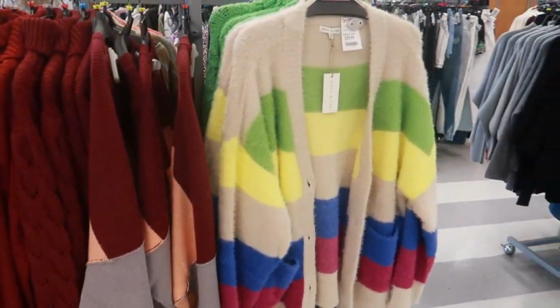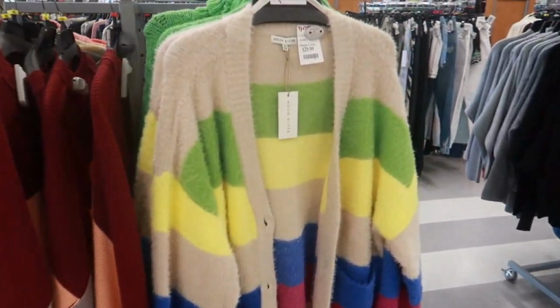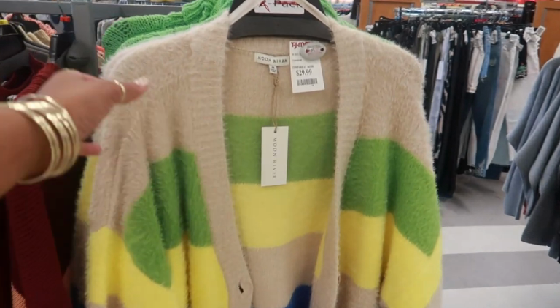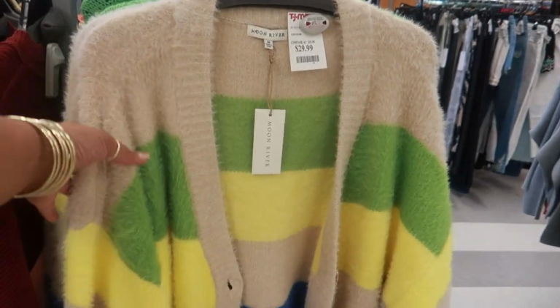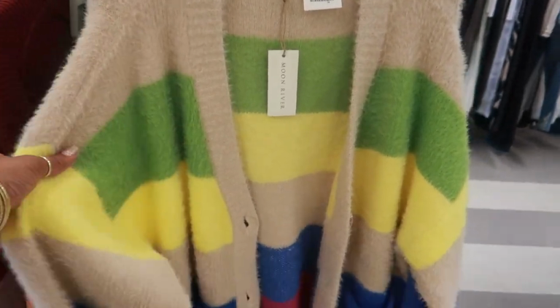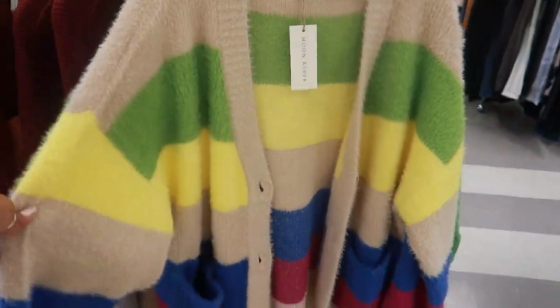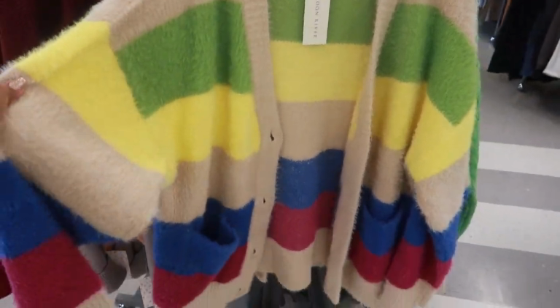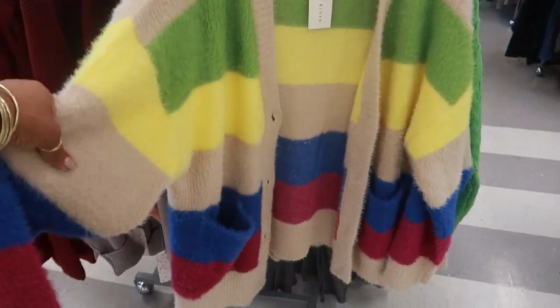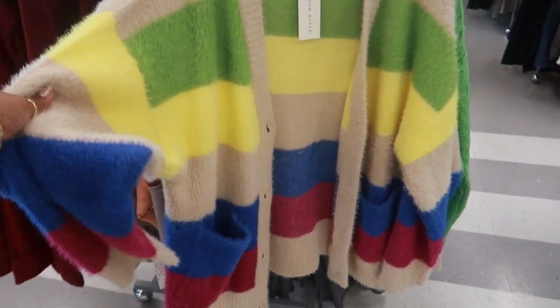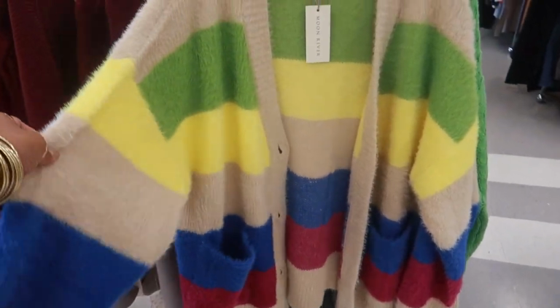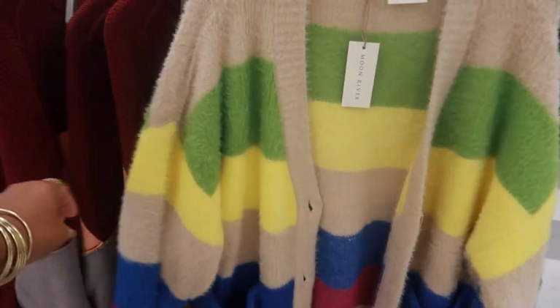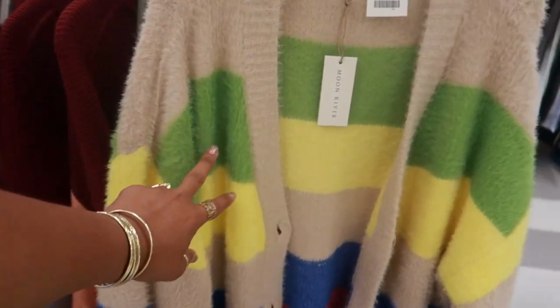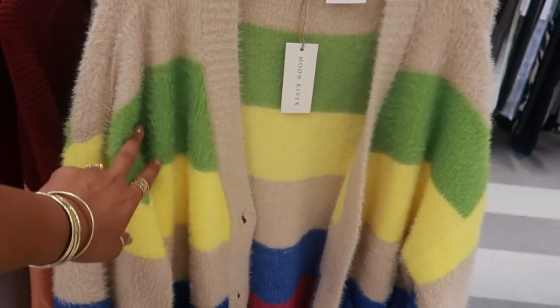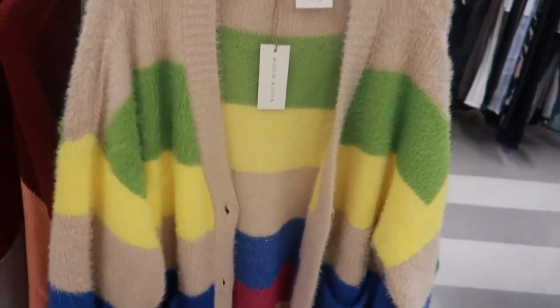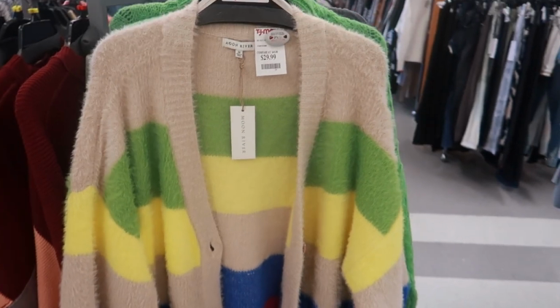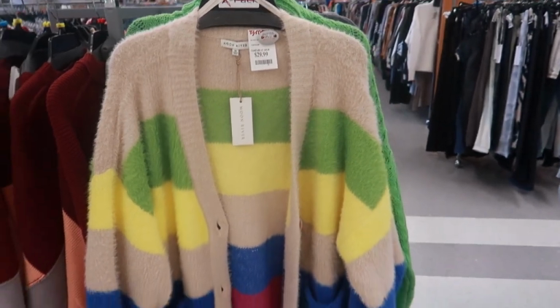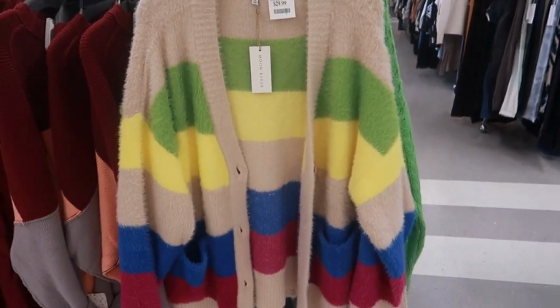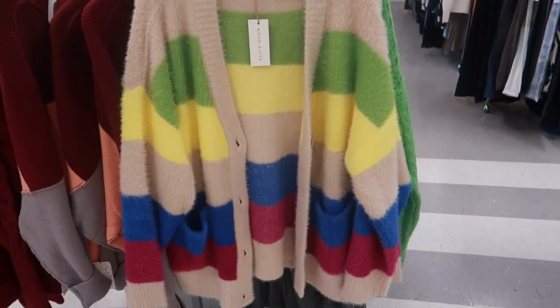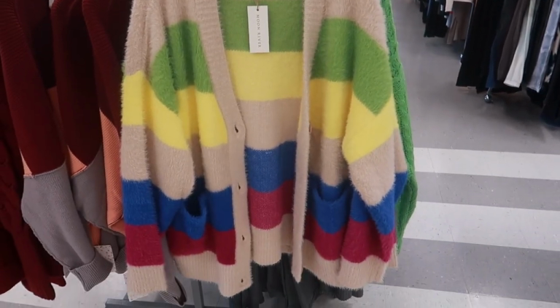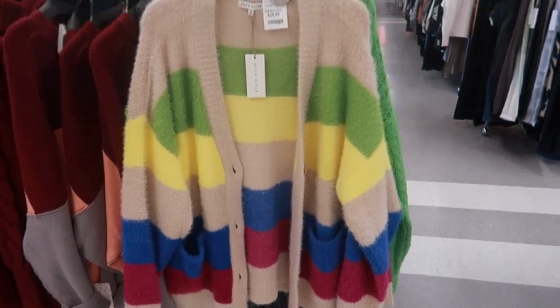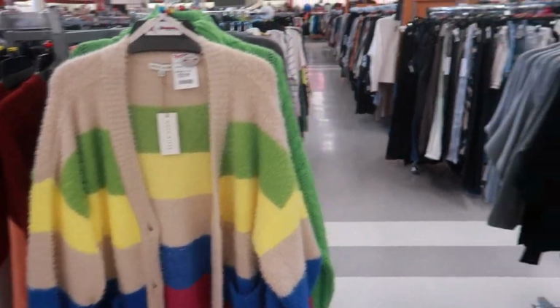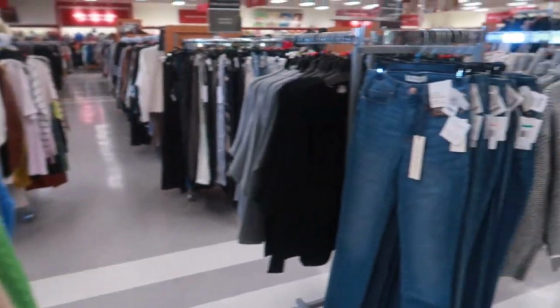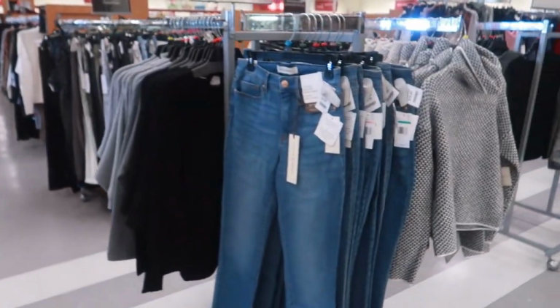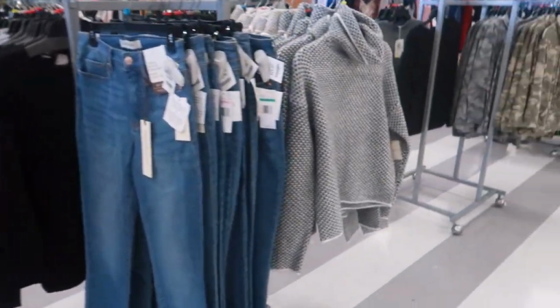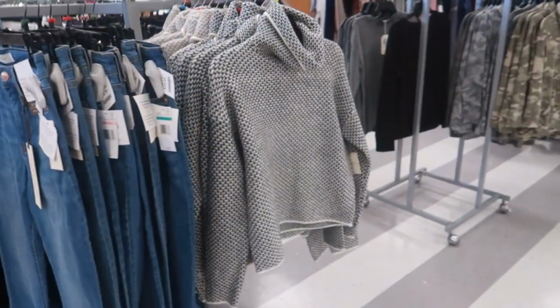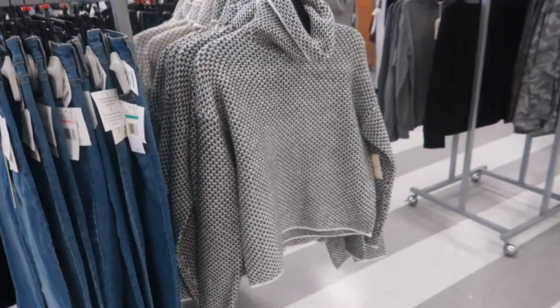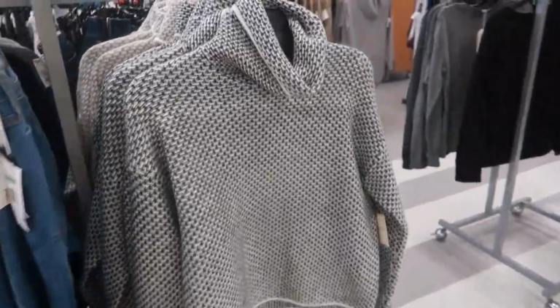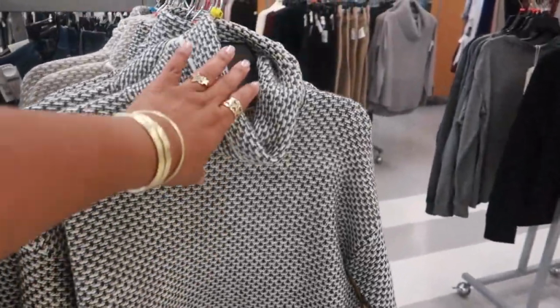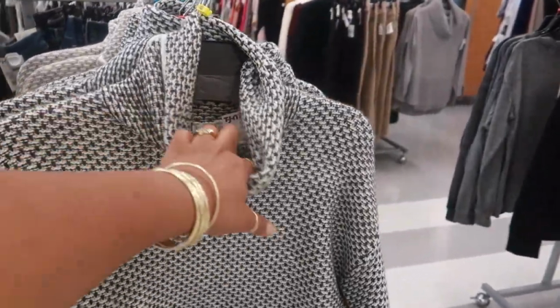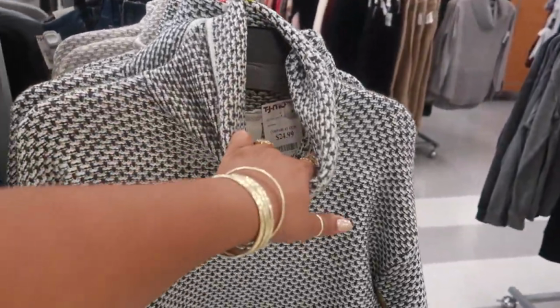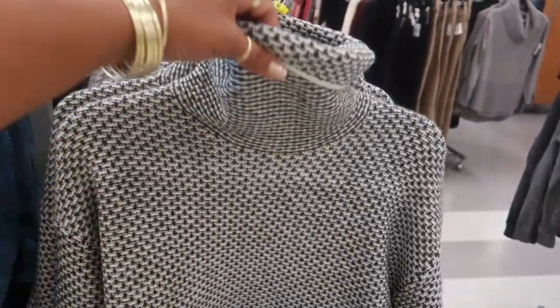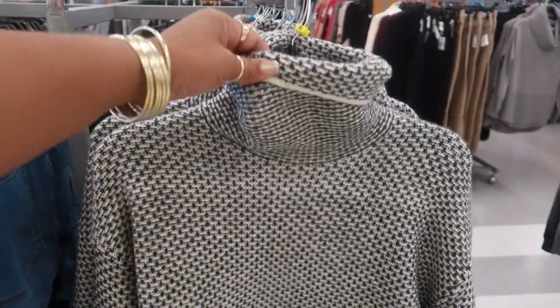I have some faux leather leggings. Oh, there's that one again — I keep seeing that. I like the colors. I really just like the yellow and the green, but I just can't pull myself to buy it. It's $30. And these are $25.